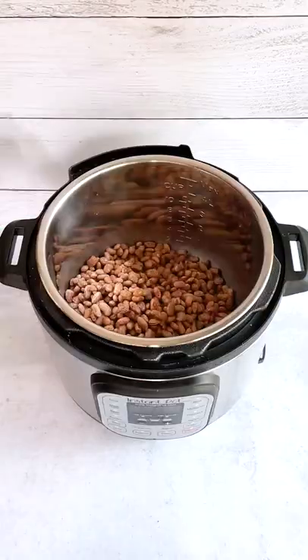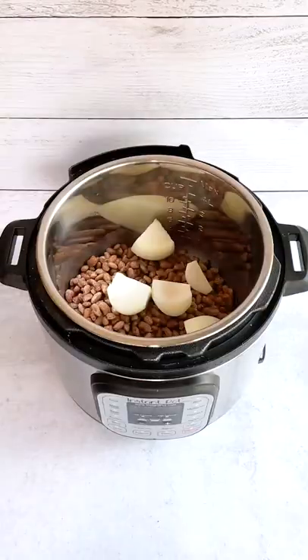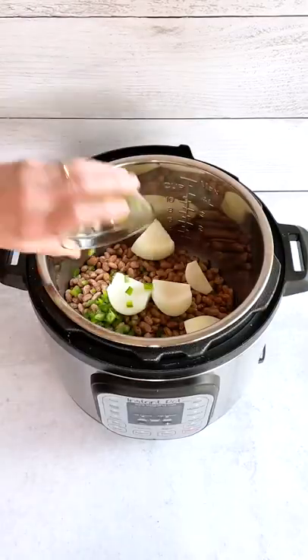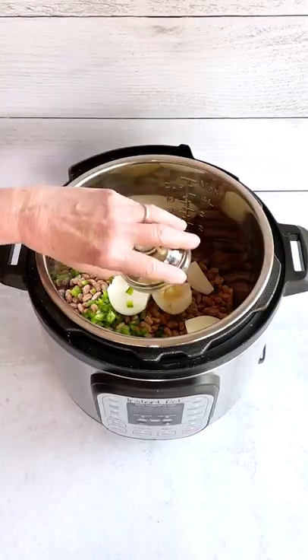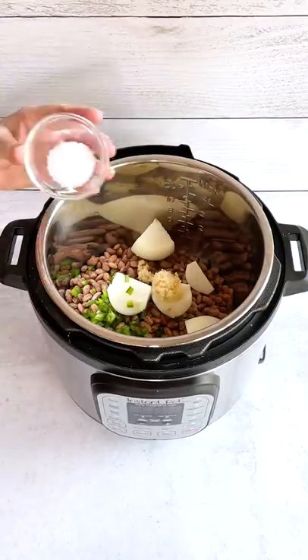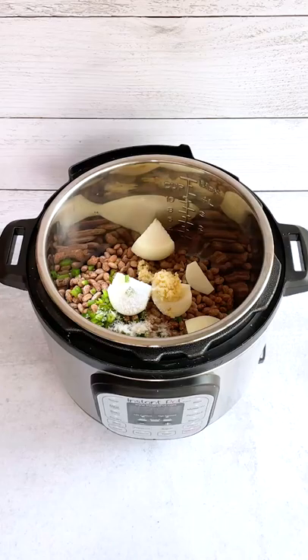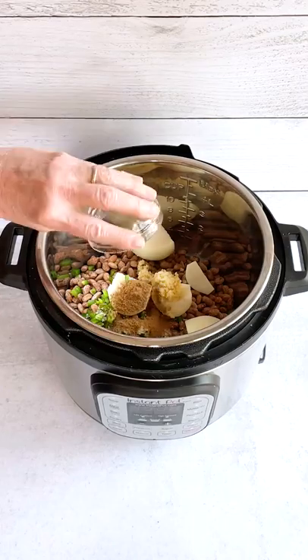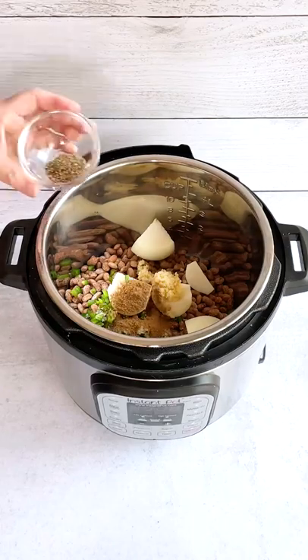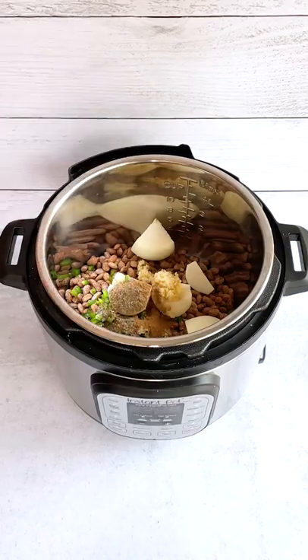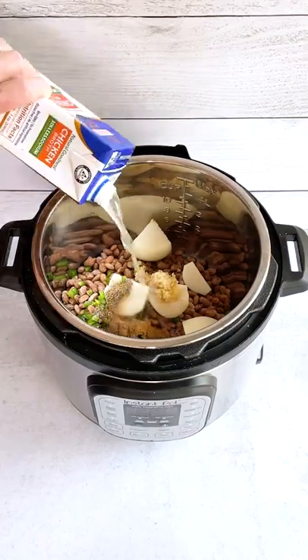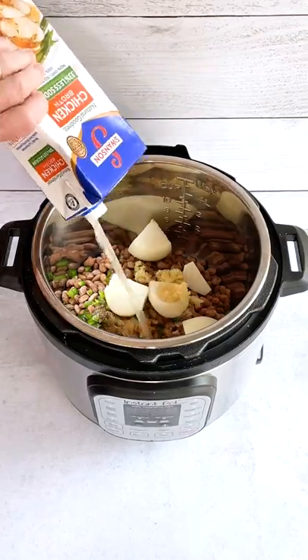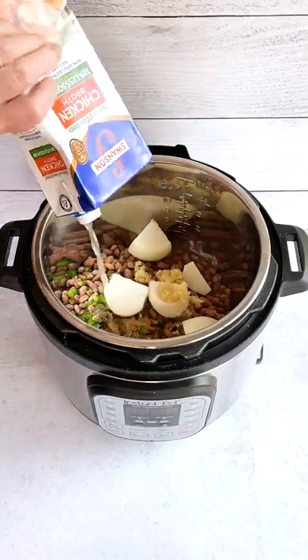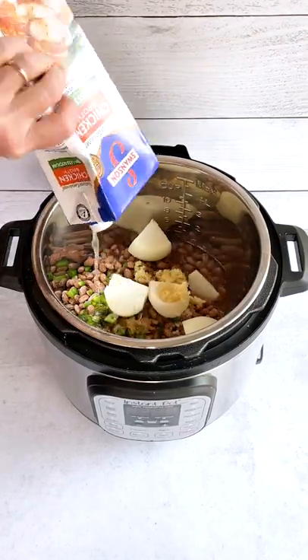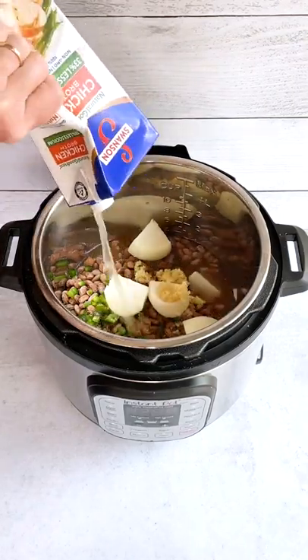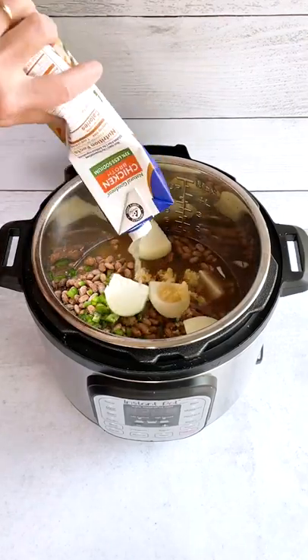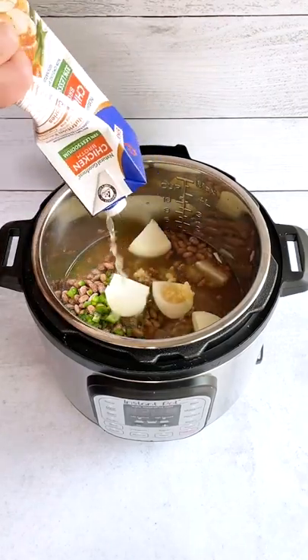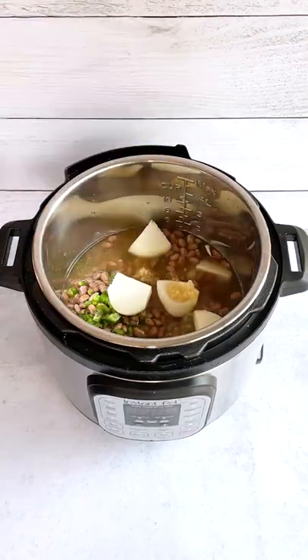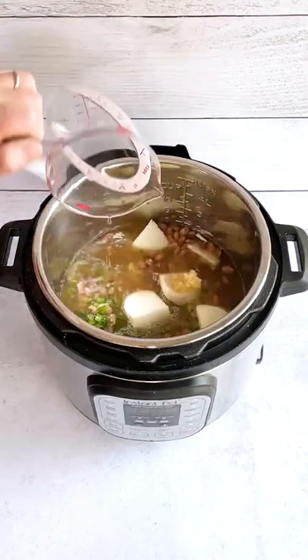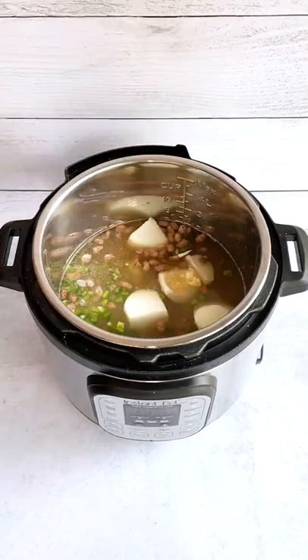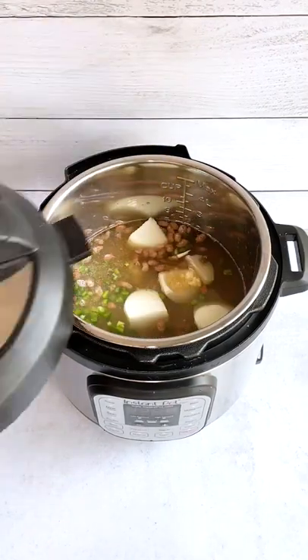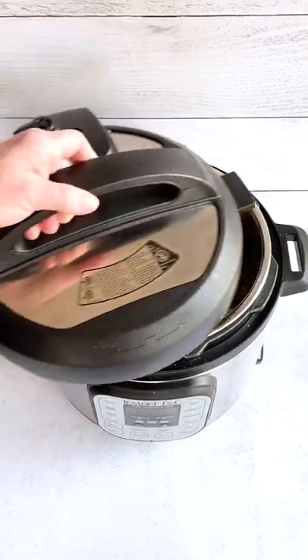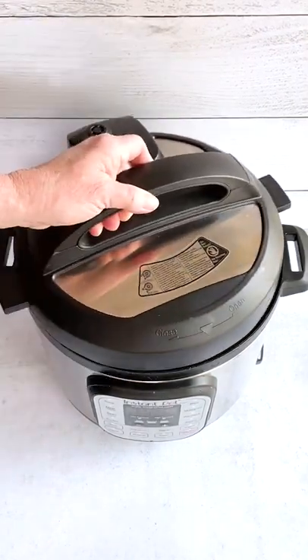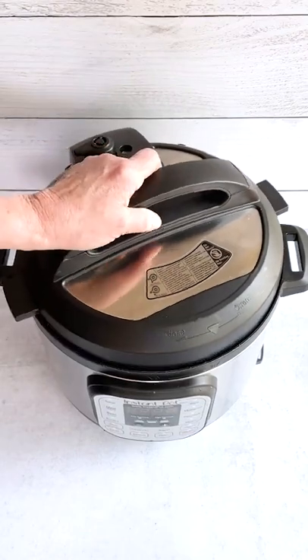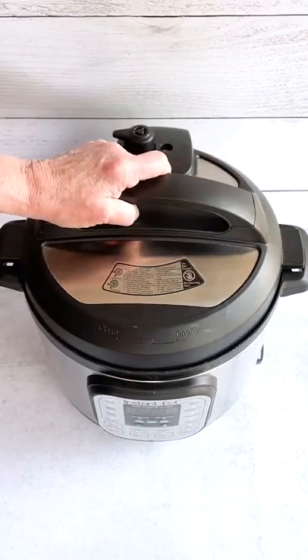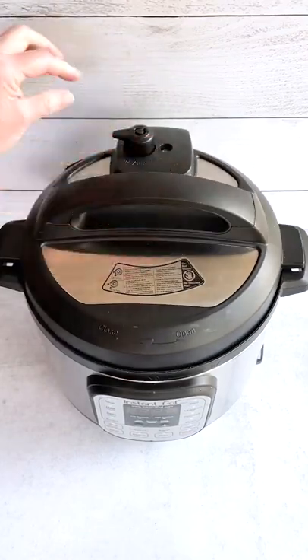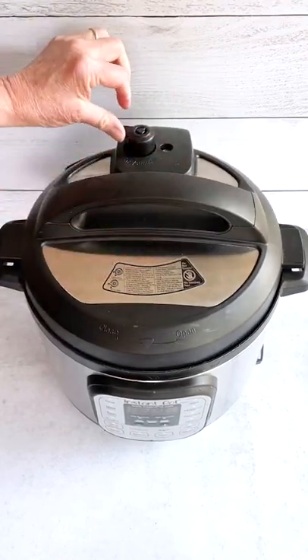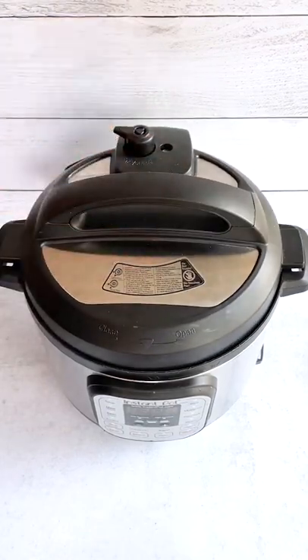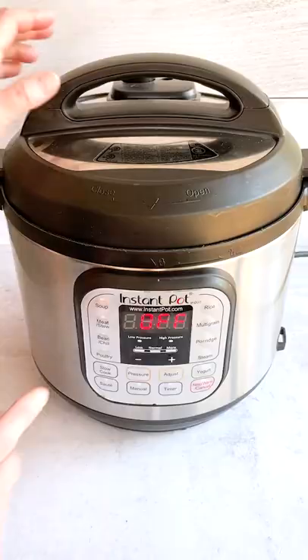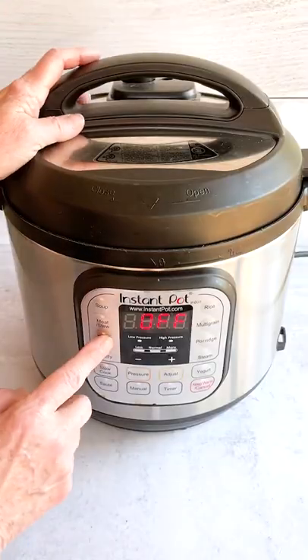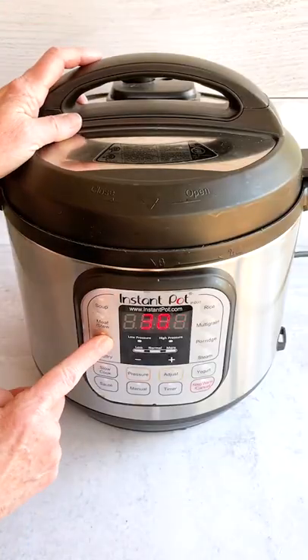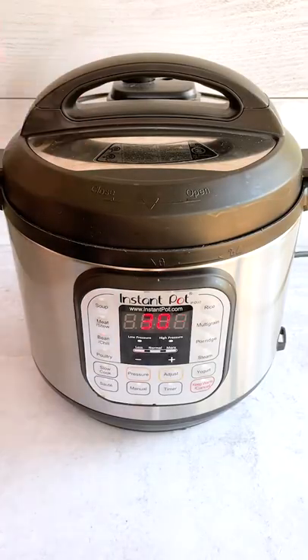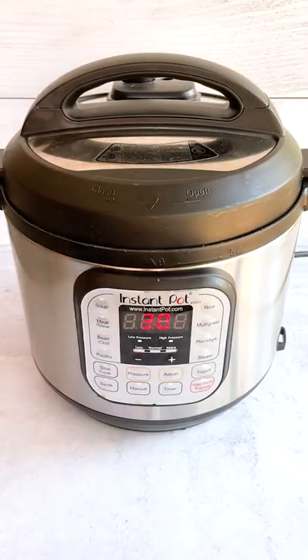Start by adding pinto beans, onion, jalapeno, garlic, salt, pepper, cumin, chicken broth, and water to the Instant Pot. Secure the lid, close the steam vent, and program for 30 minutes on normal pressure.